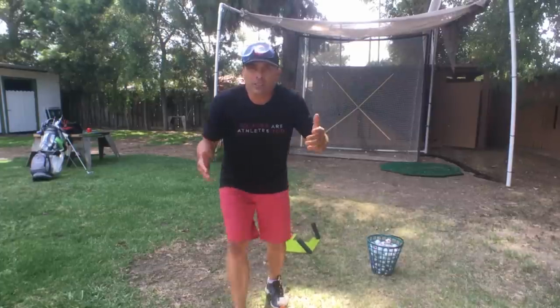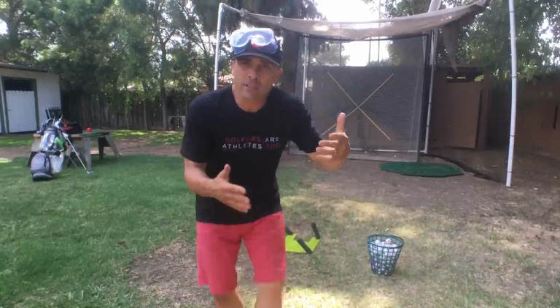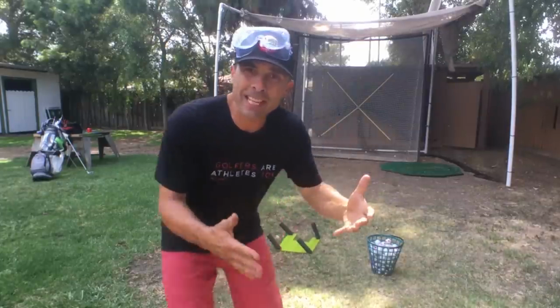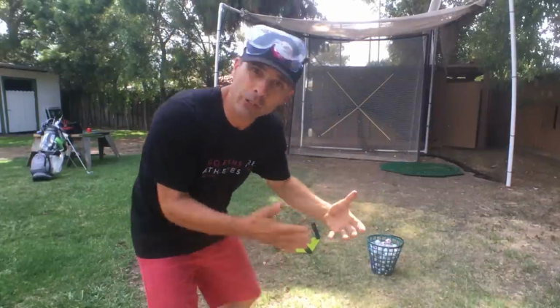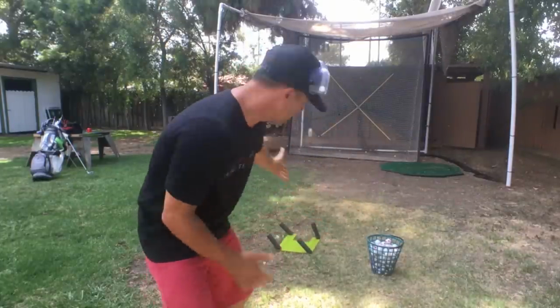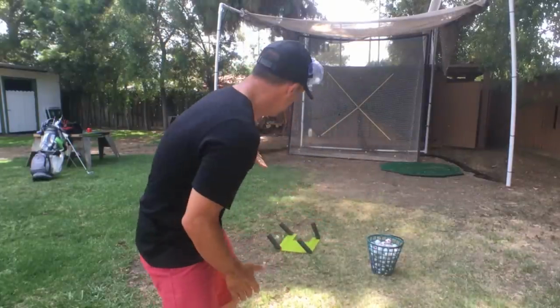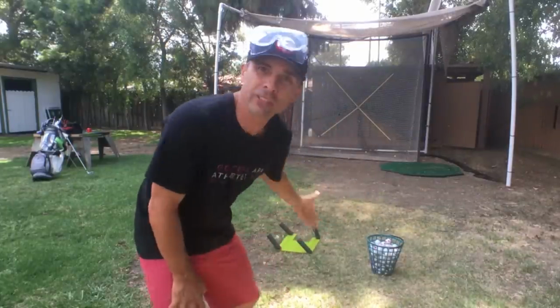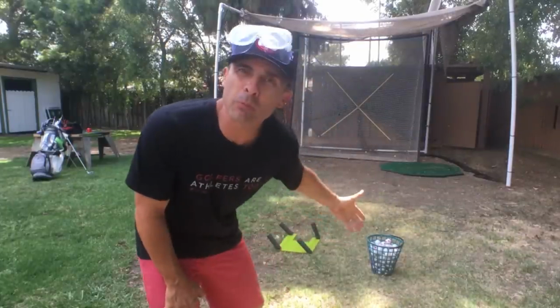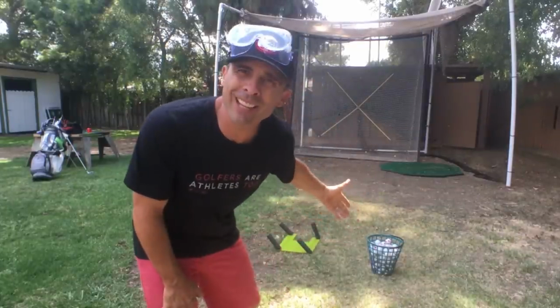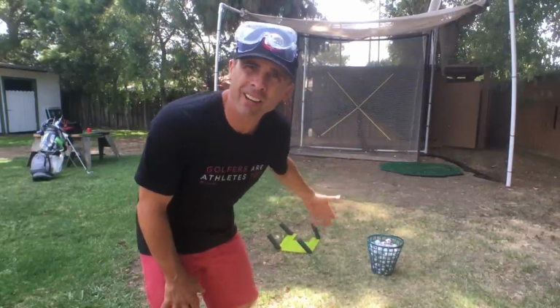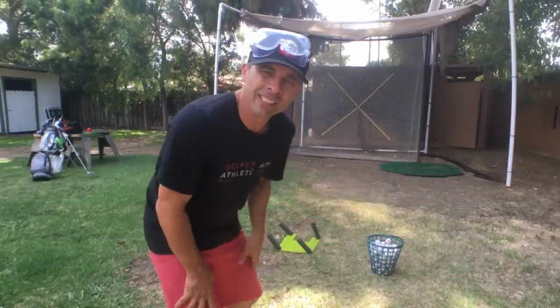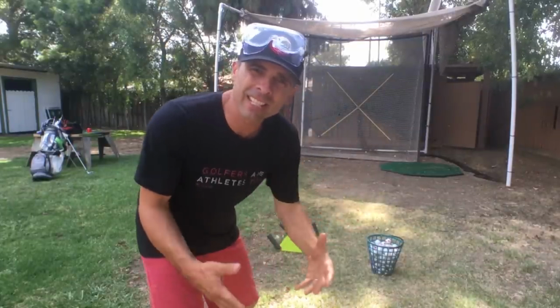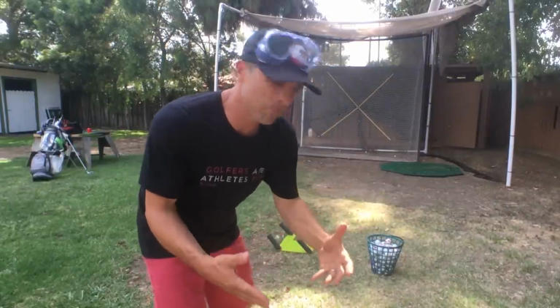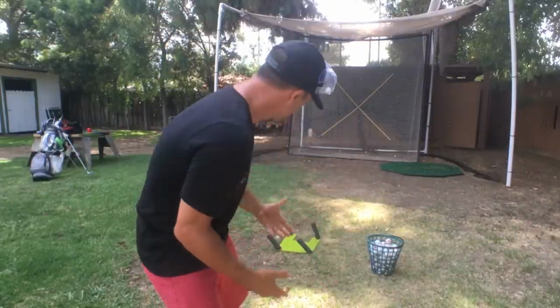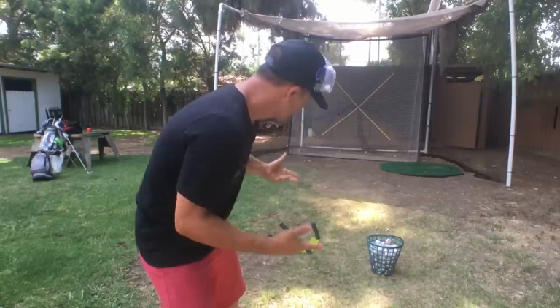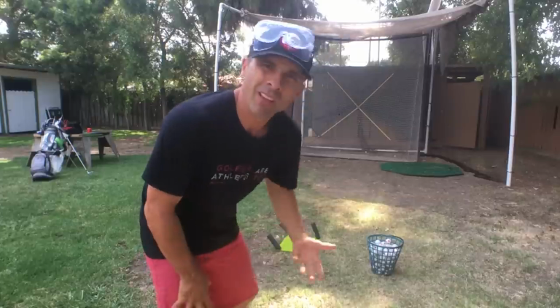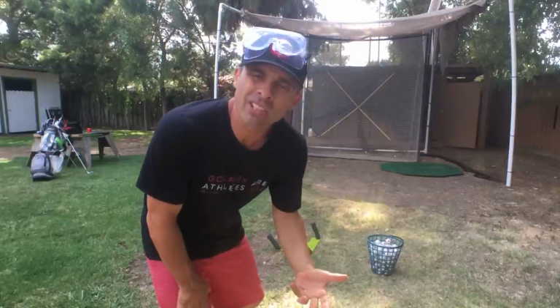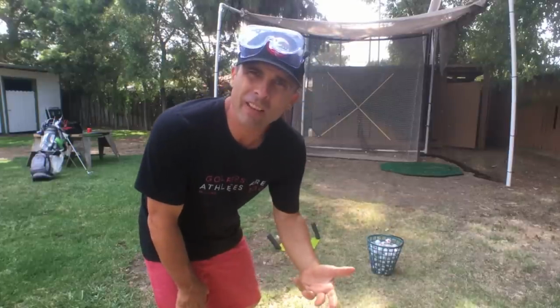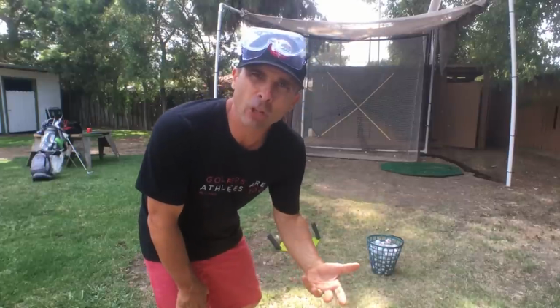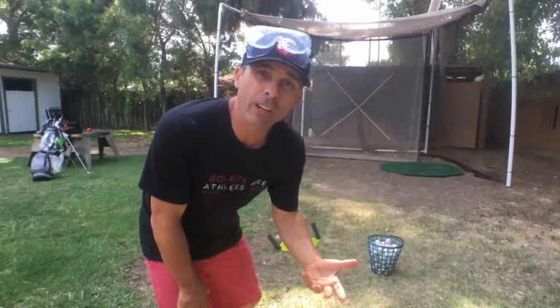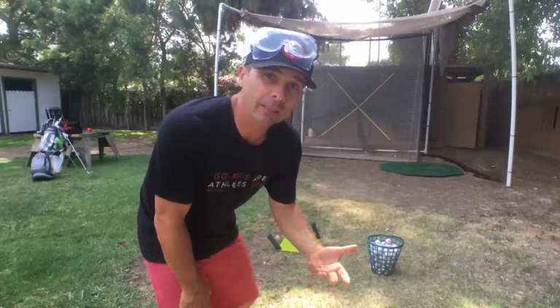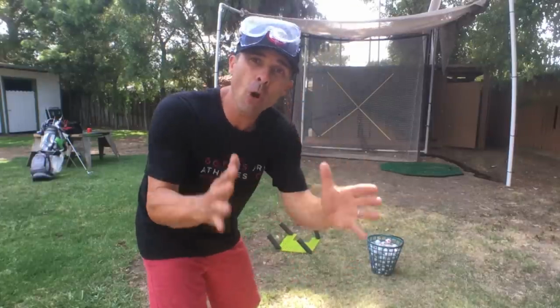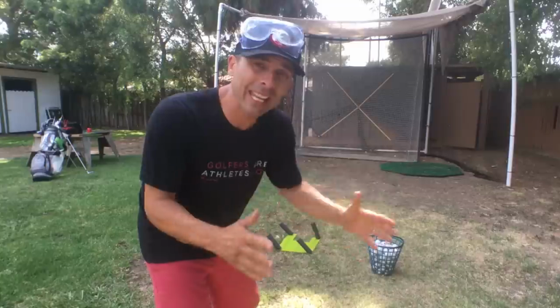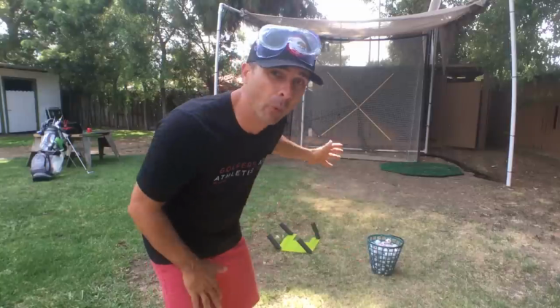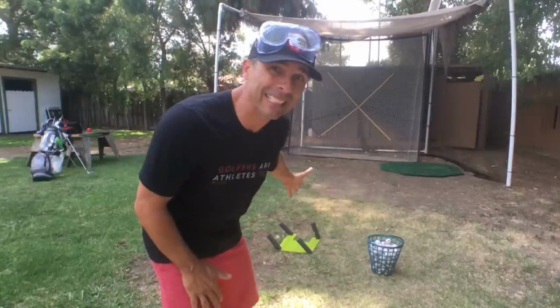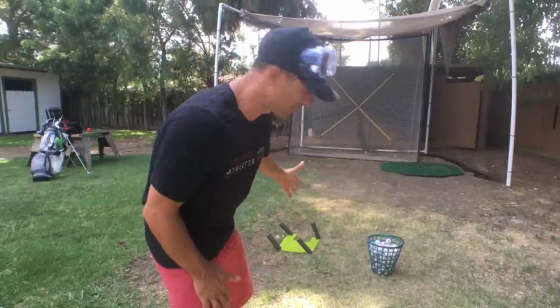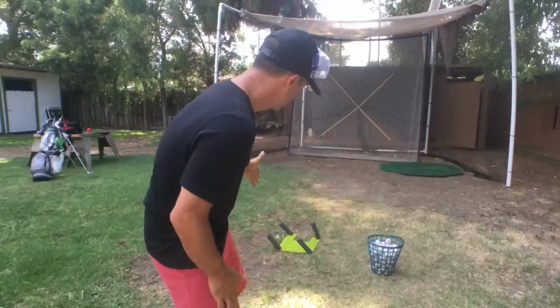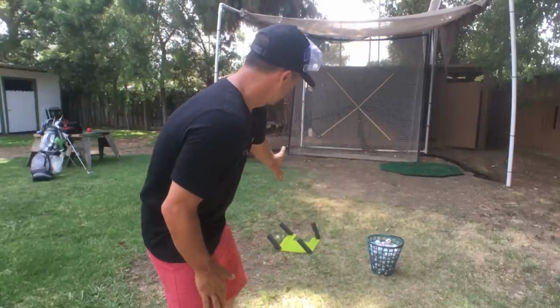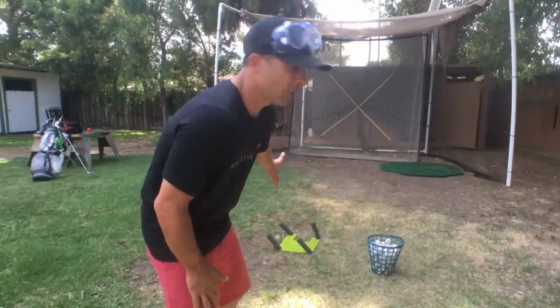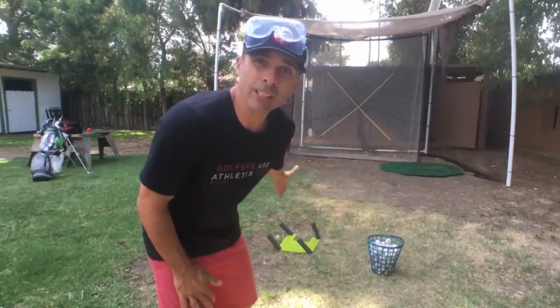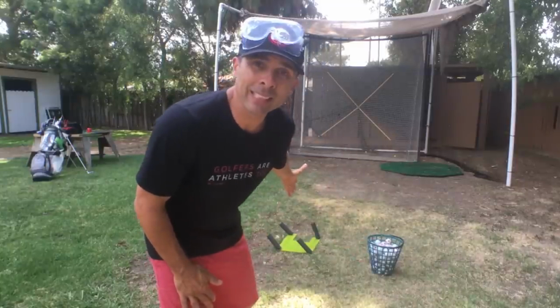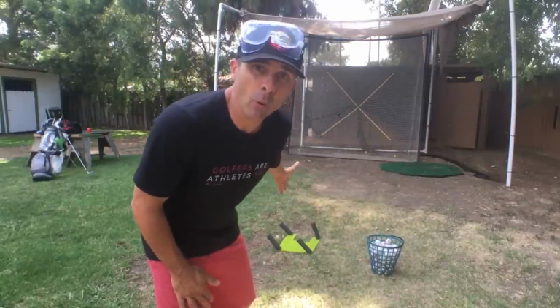You guys have seen this — you've all seen this product out there. This is like the $5 version of that. When you hit, you're going to break these things. So that's just a little plastic cutting board.